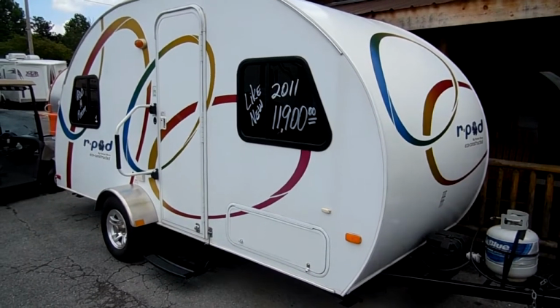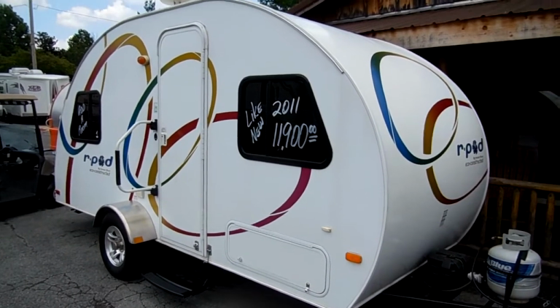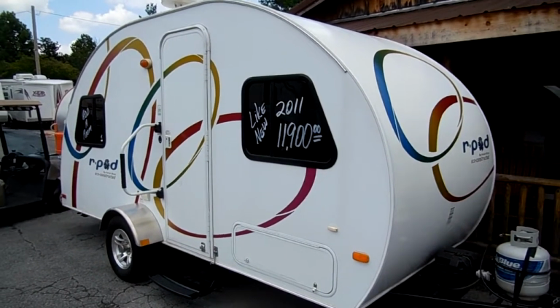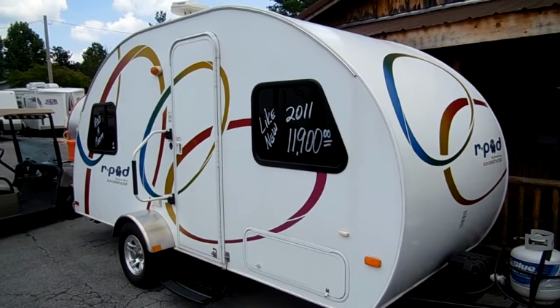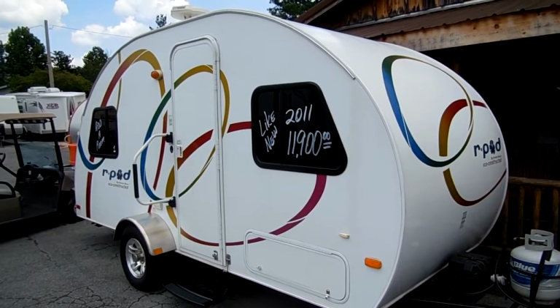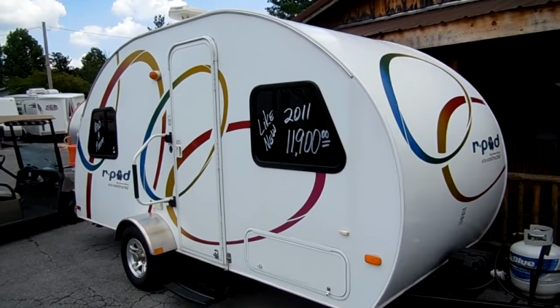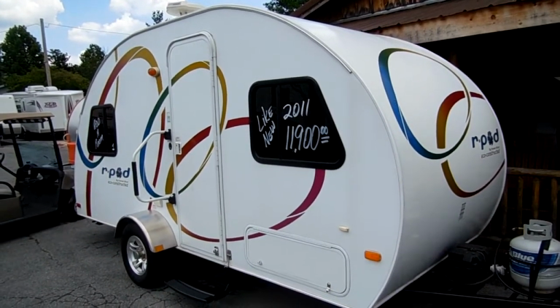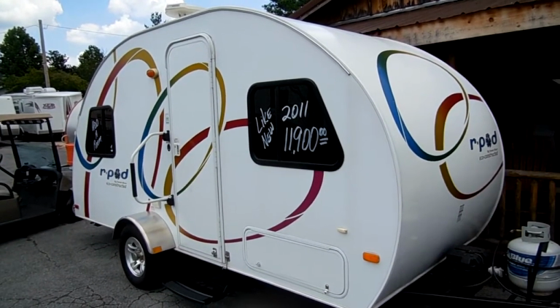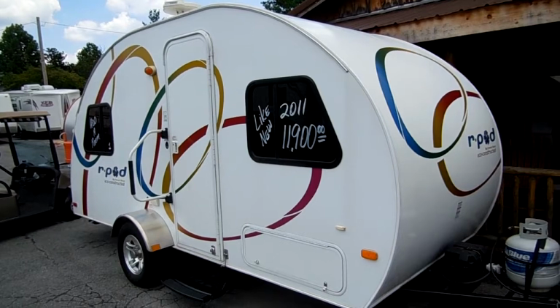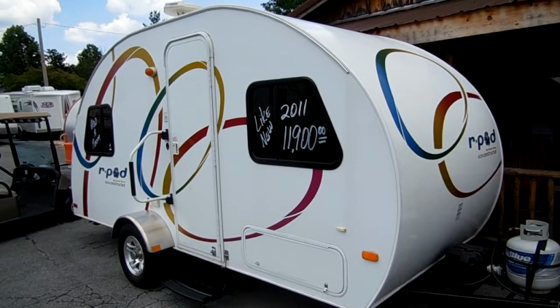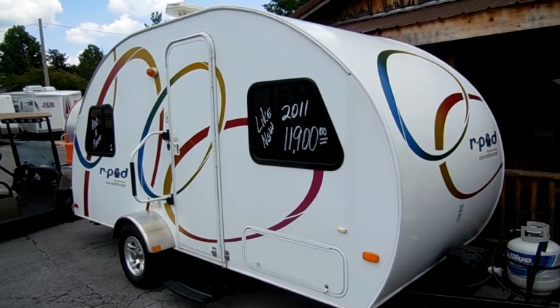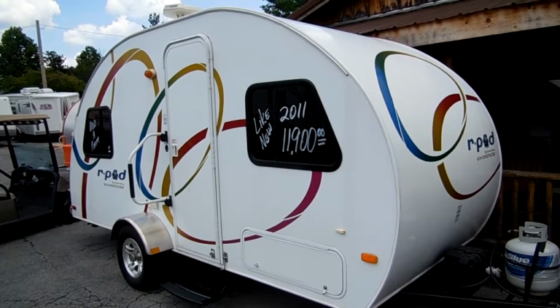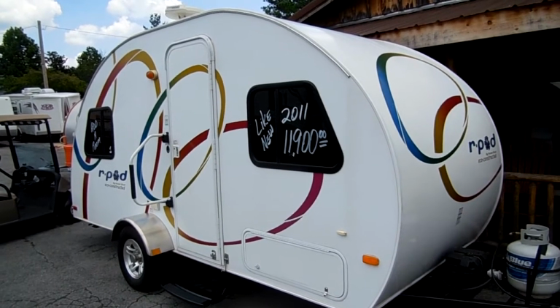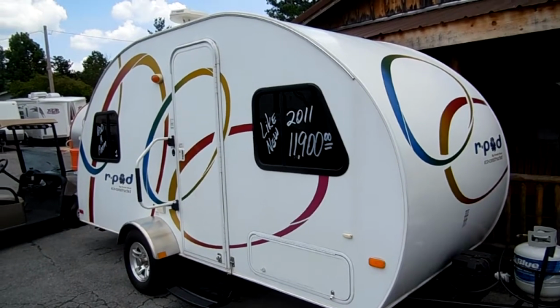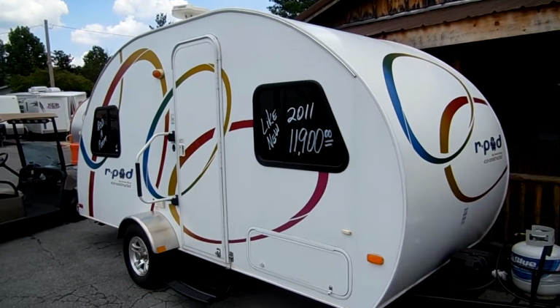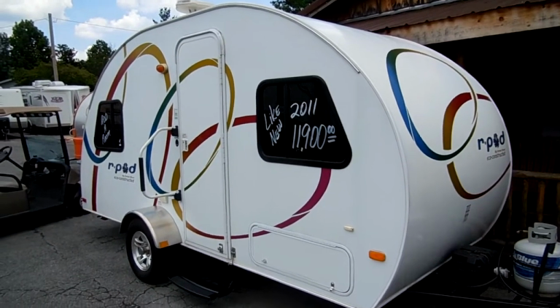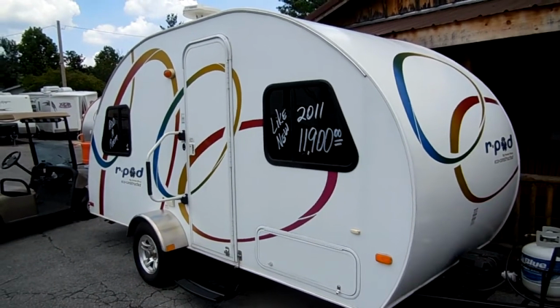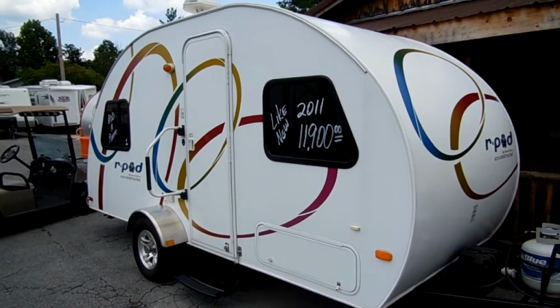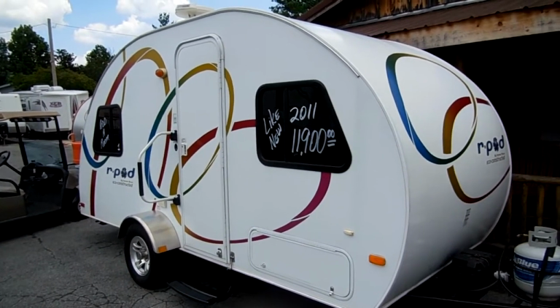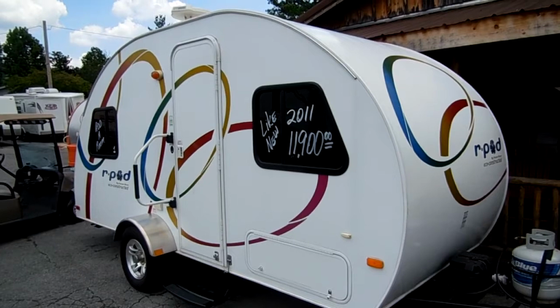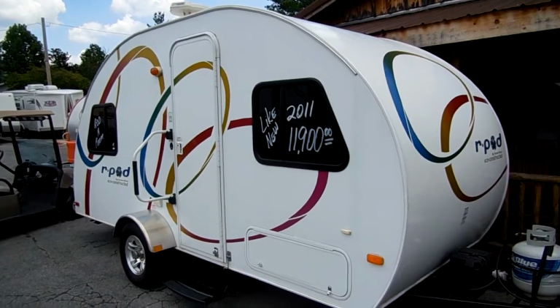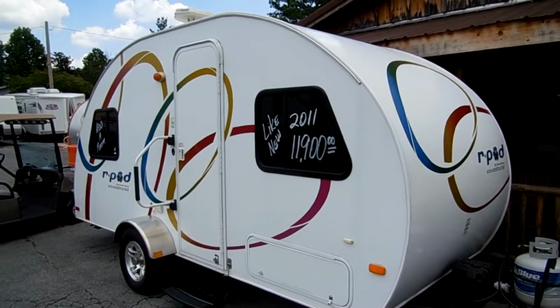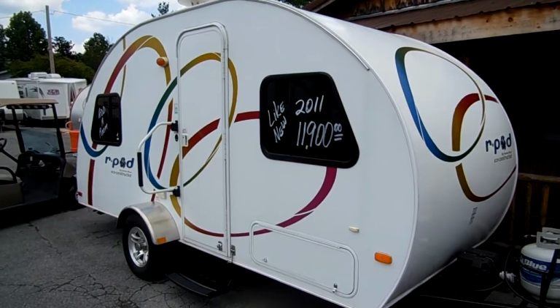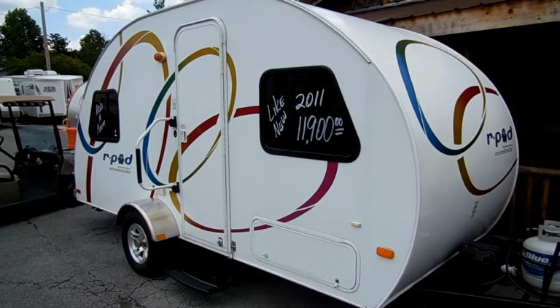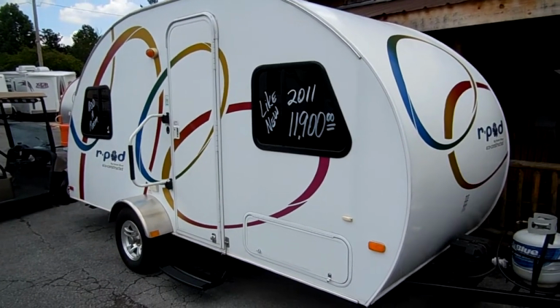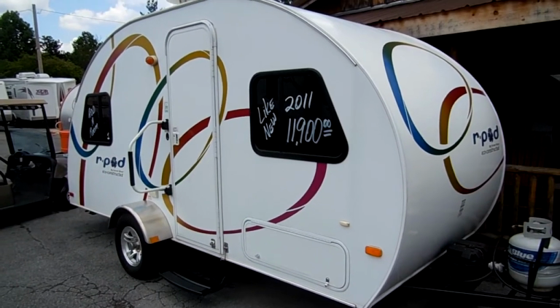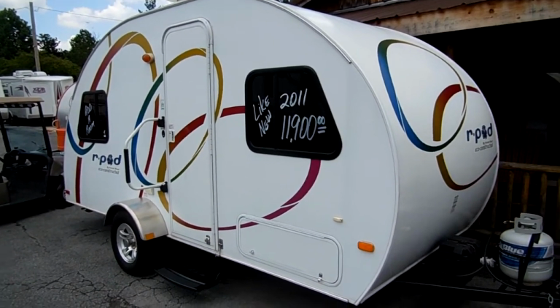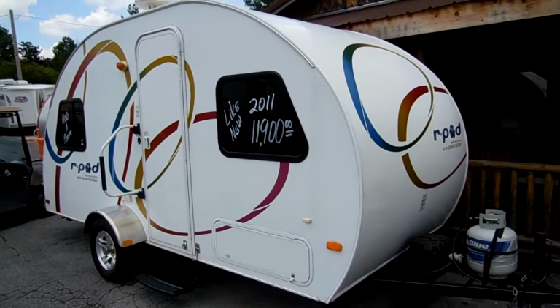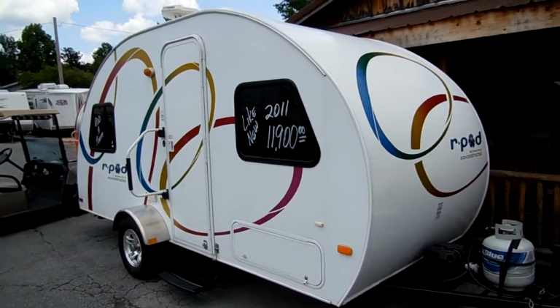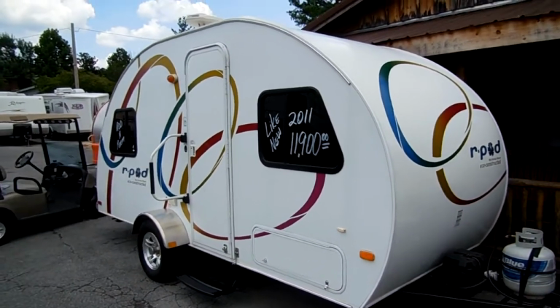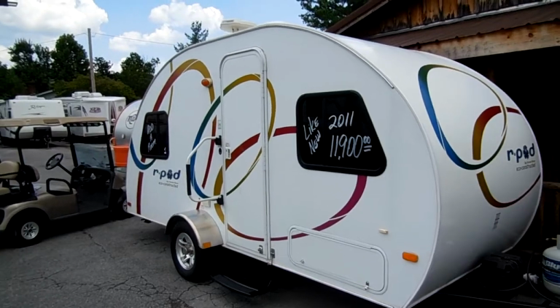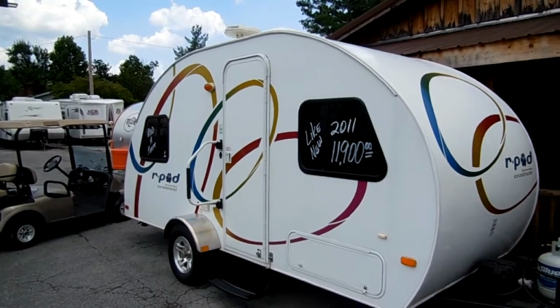Good afternoon folks, Big Bo here with another great travel trailer value from Parkway RV Center. Today we're looking at a 2011 R-Pod built by Forest River, model number 173, teardrop travel trailer.